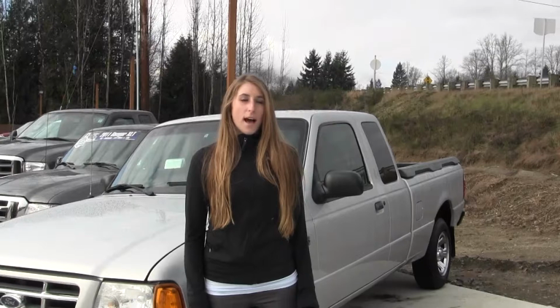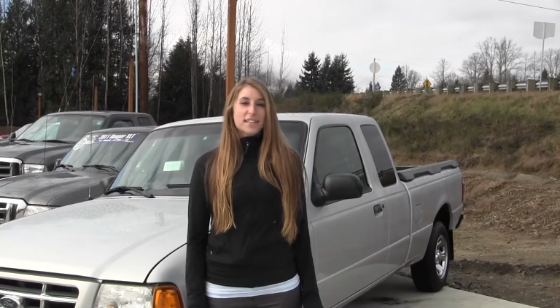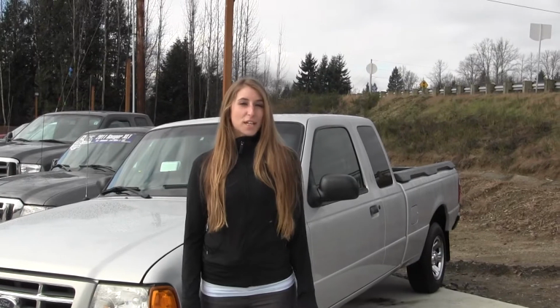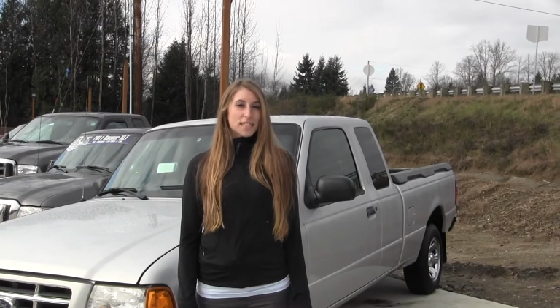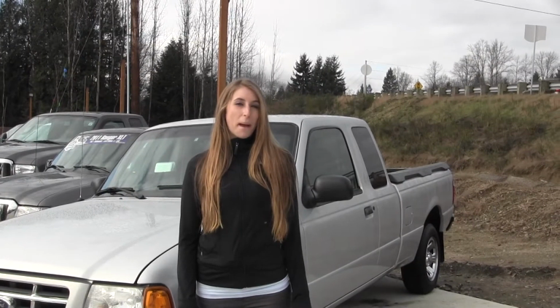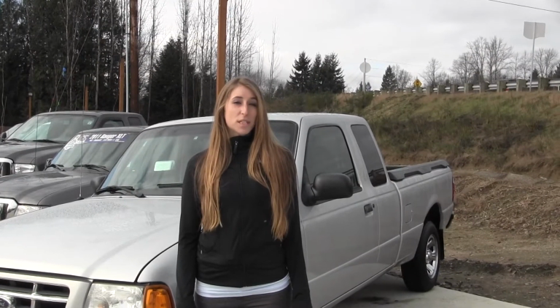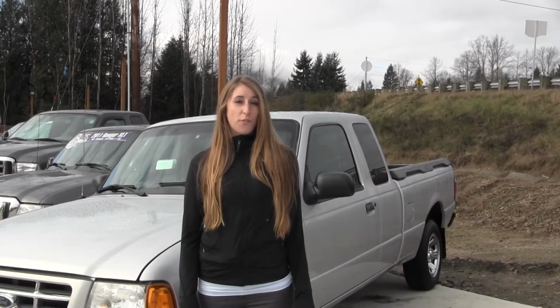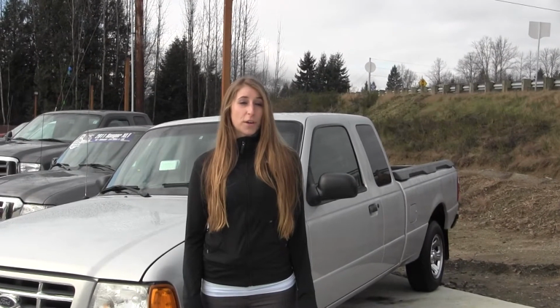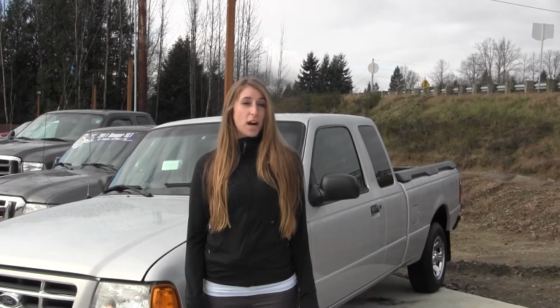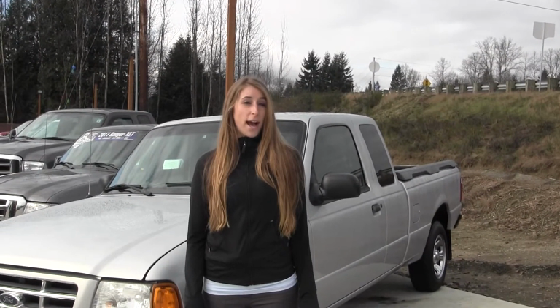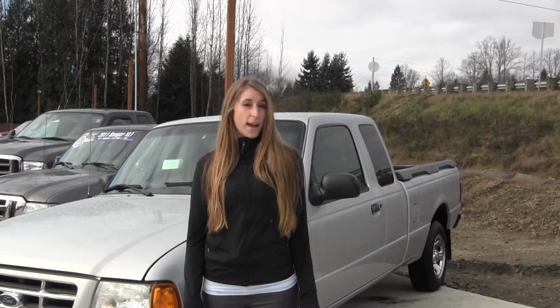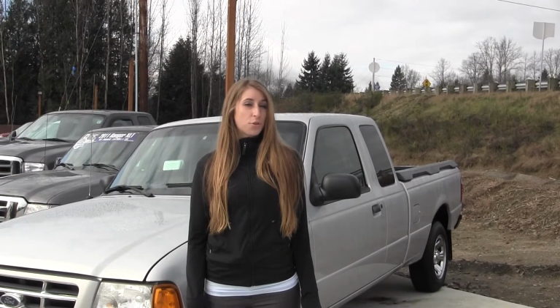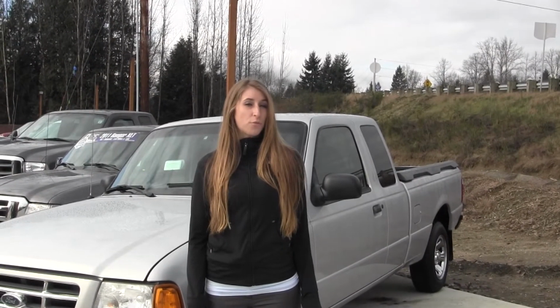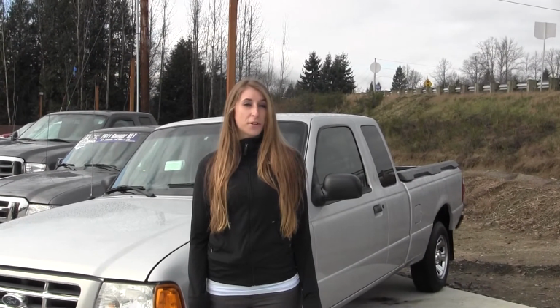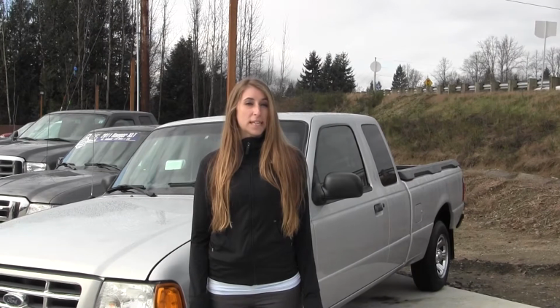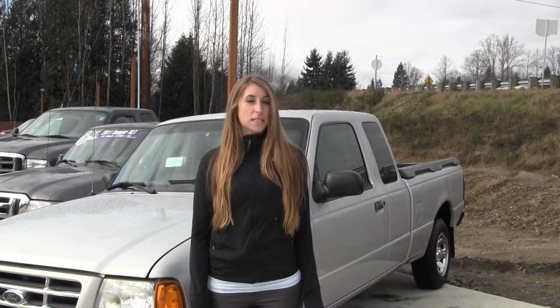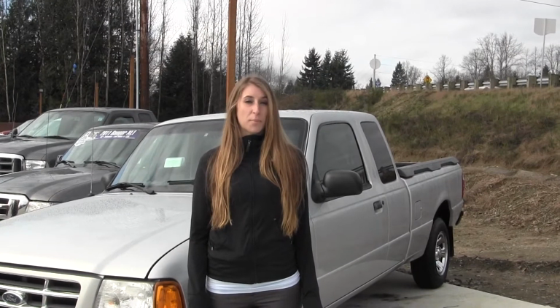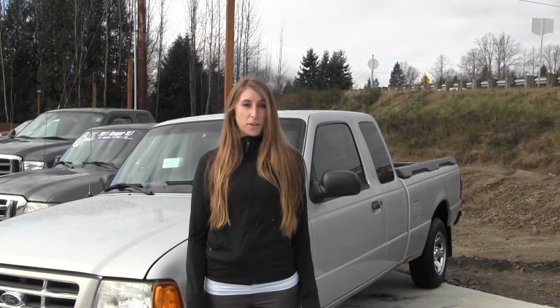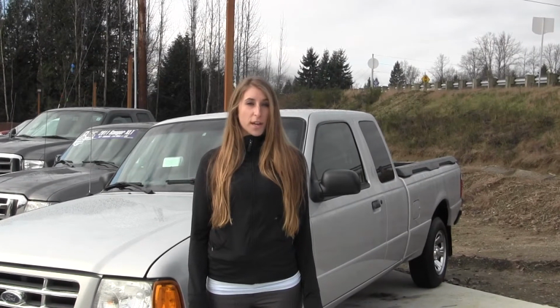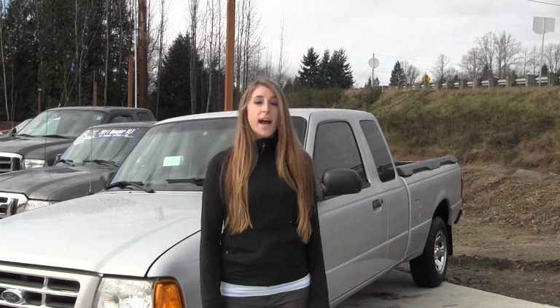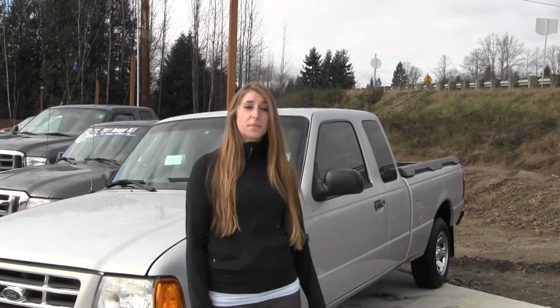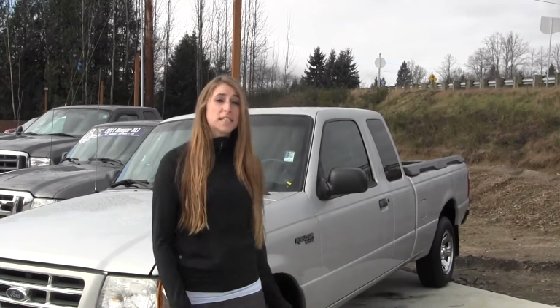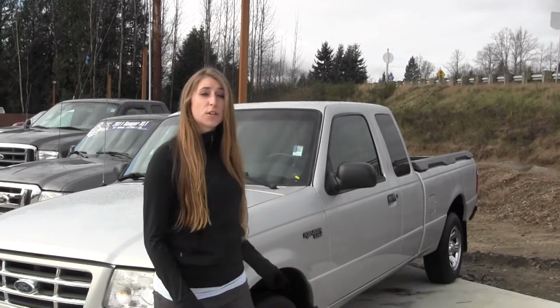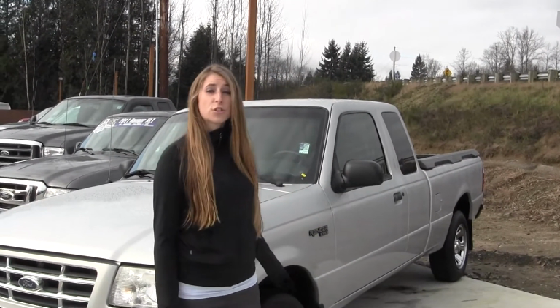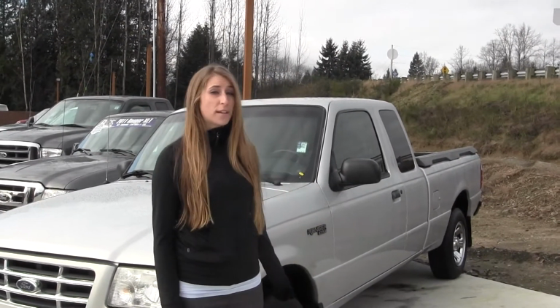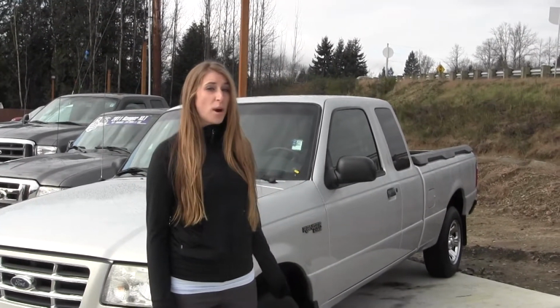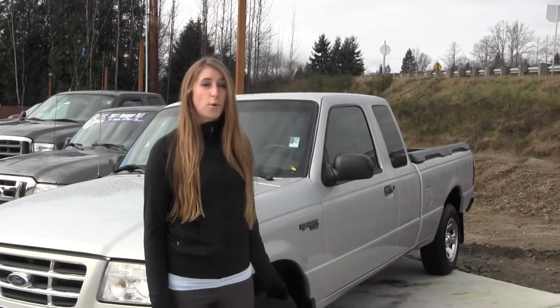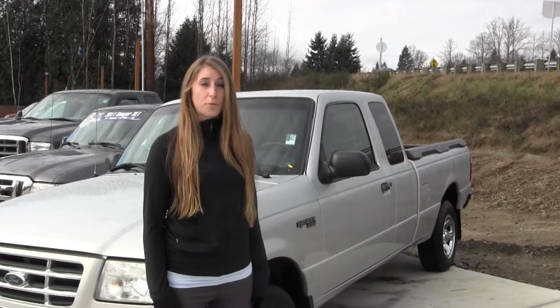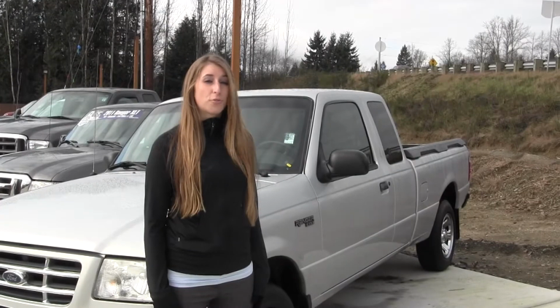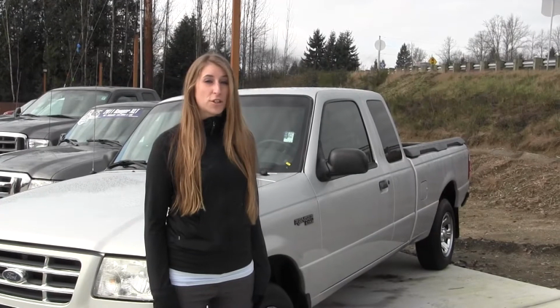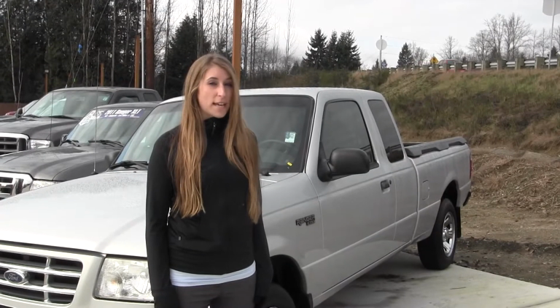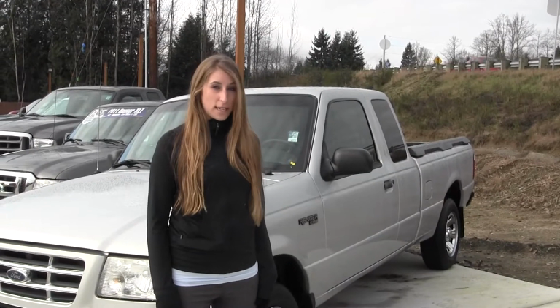Hi, this is Chelsea. Today I'm at Marysville Ford, located off I-5 in the corner of 136 and Smoky Point Boulevard. And today we're looking at the Silver 2001 Ford Ranger XLT.